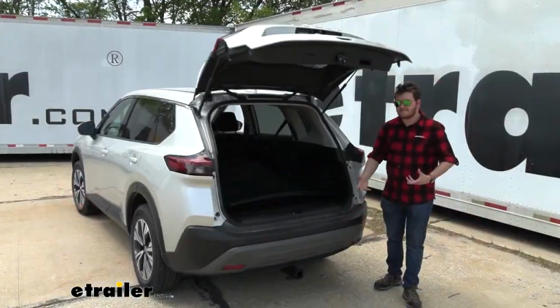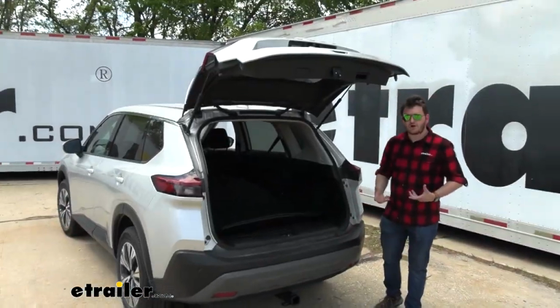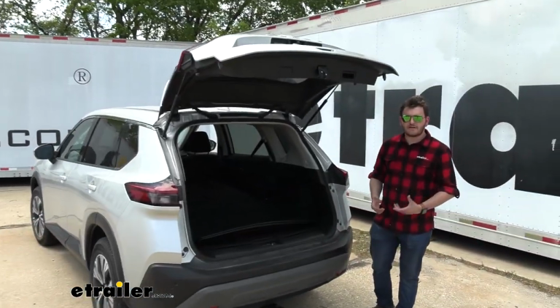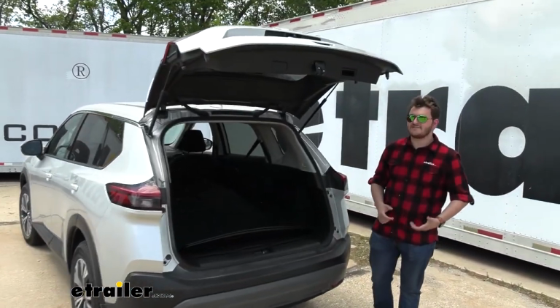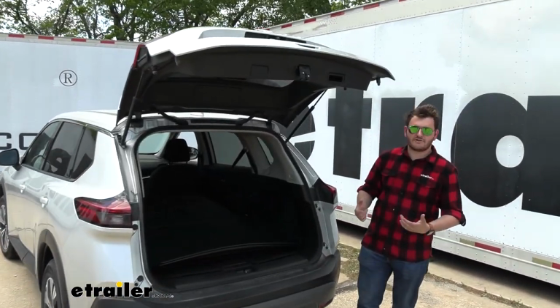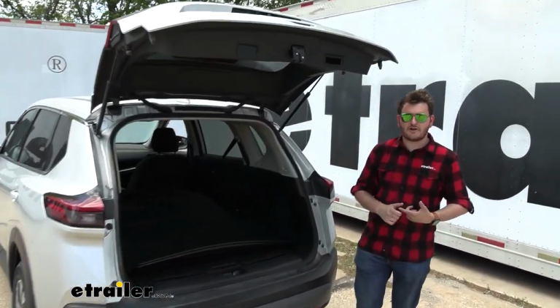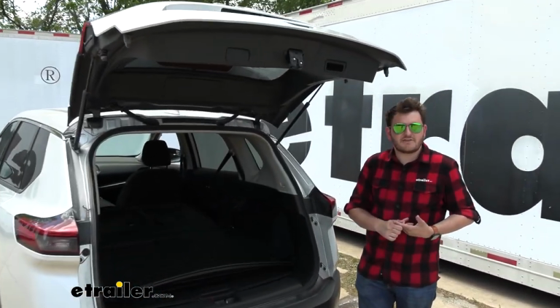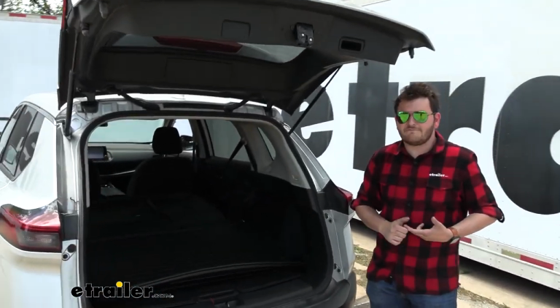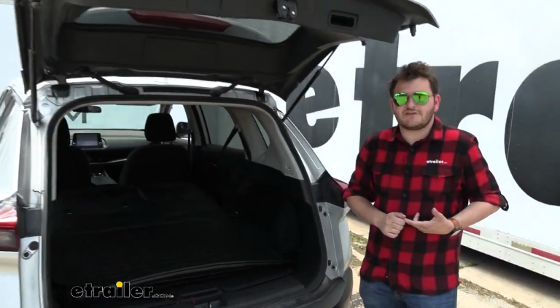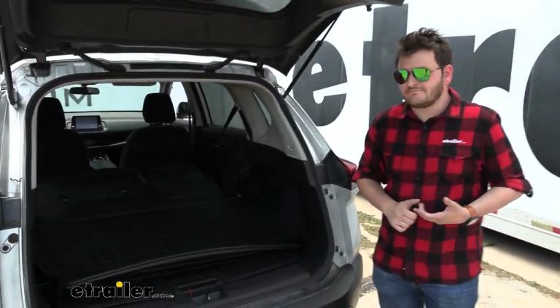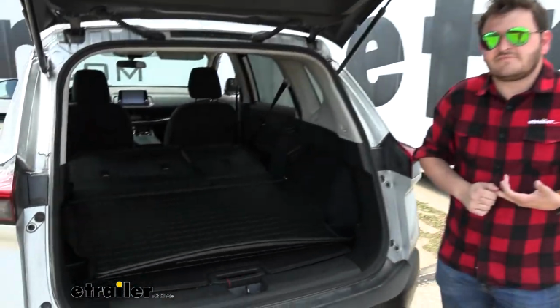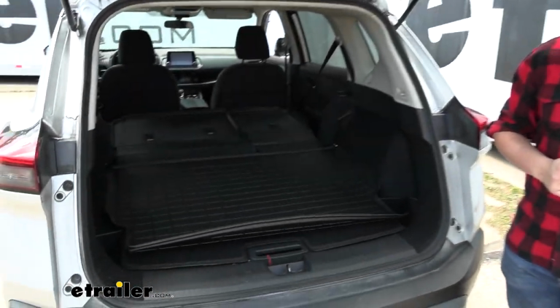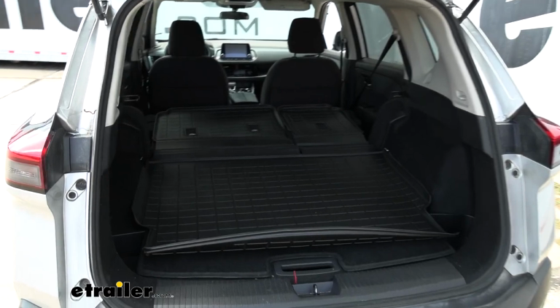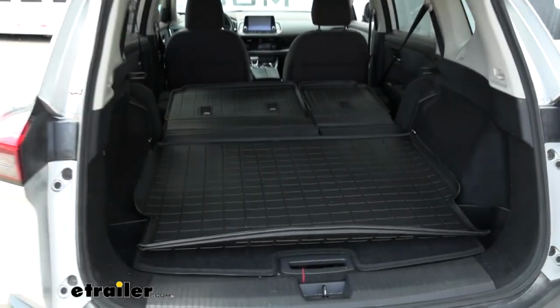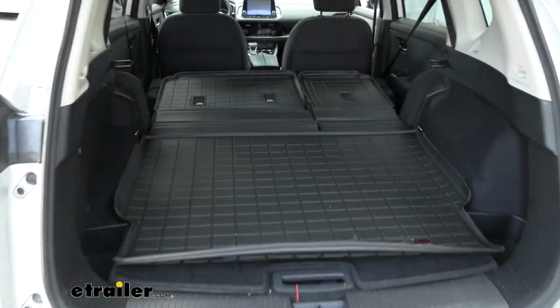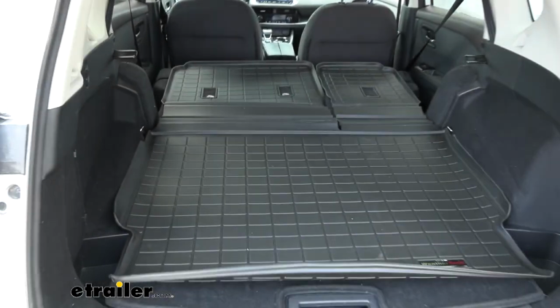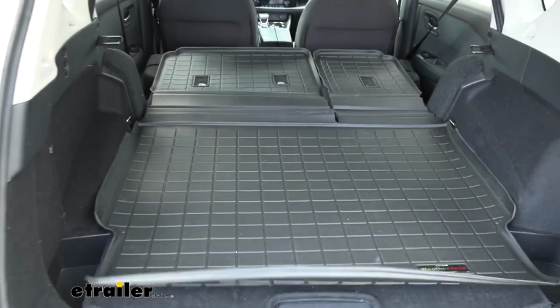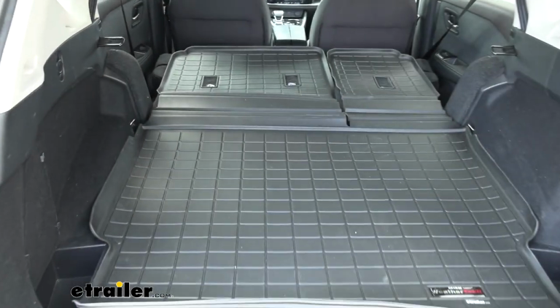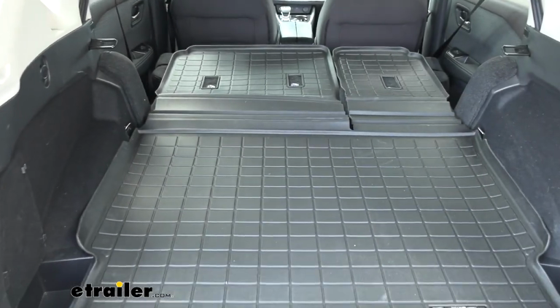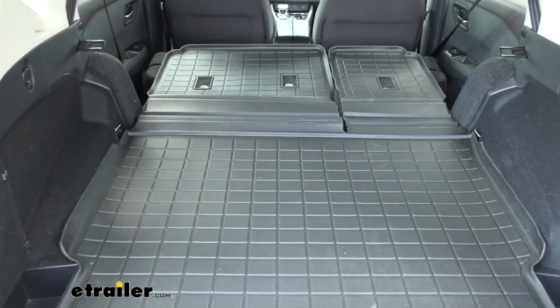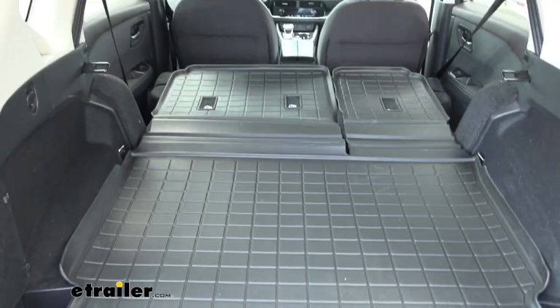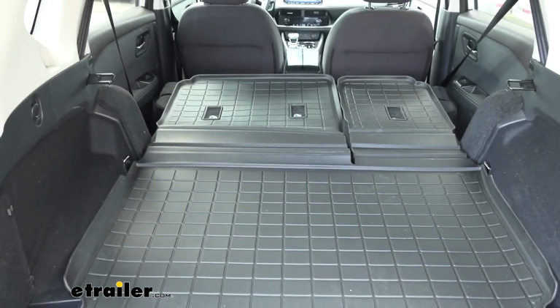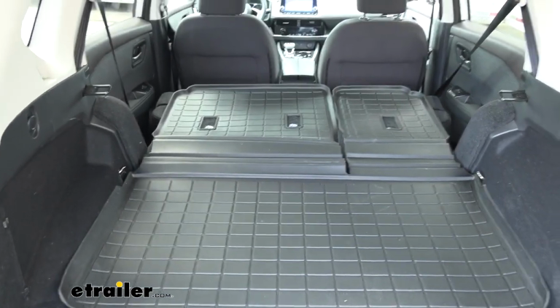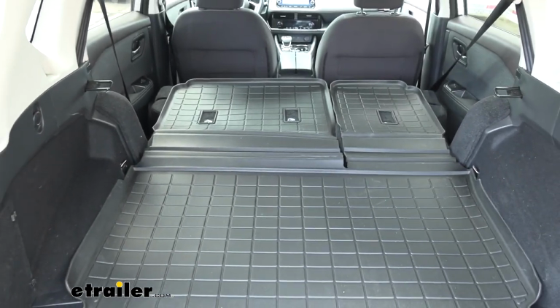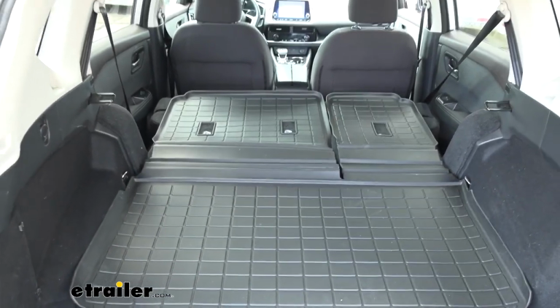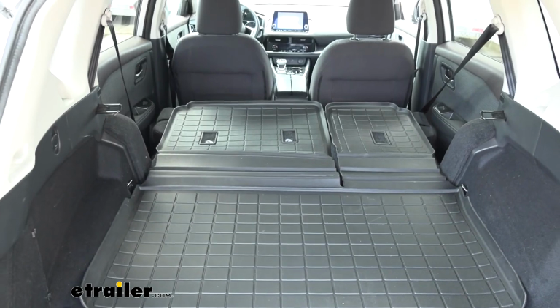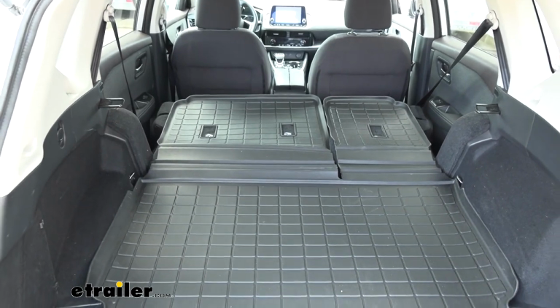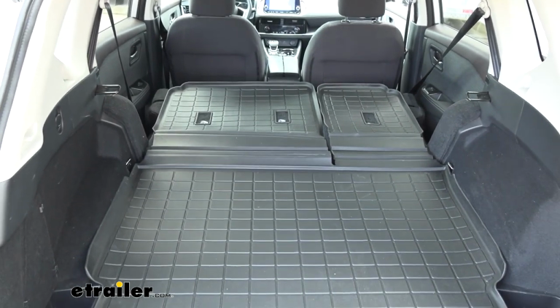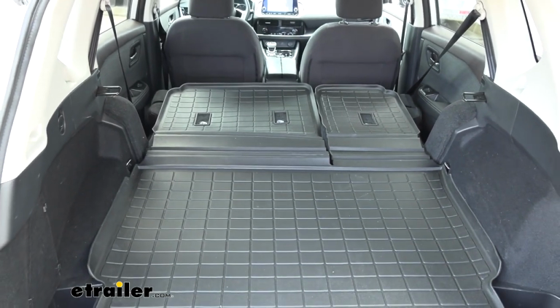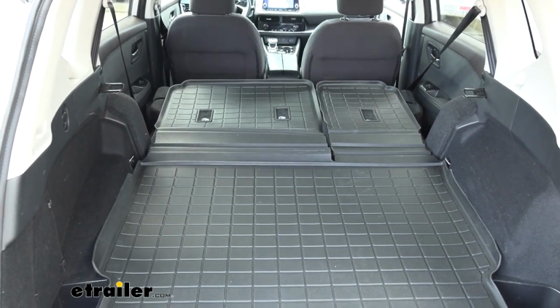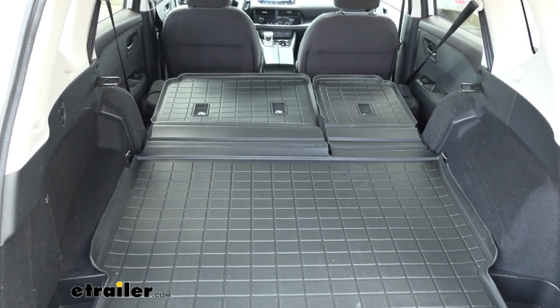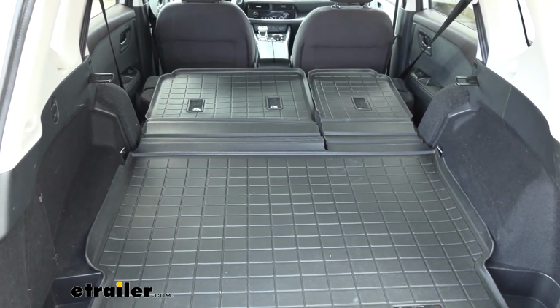Now for a cargo liner like this, whether you're carrying around camping gear, fishing gear, or anything for your bike ride or just those everyday items, this is going to provide a really nice cargo liner for the back of your vehicle.